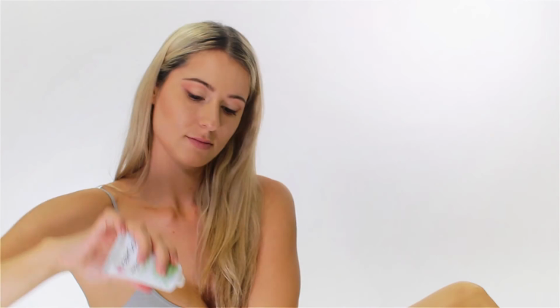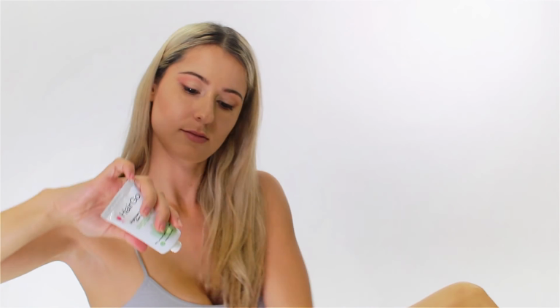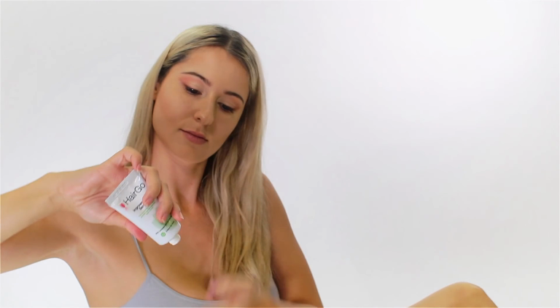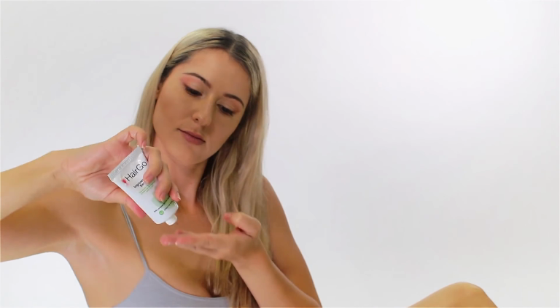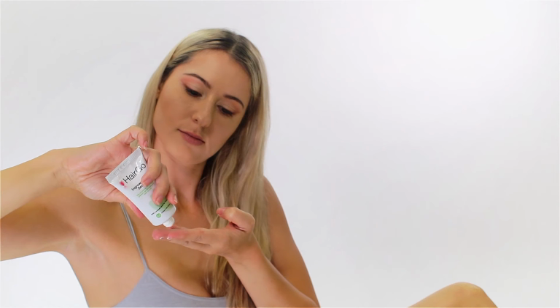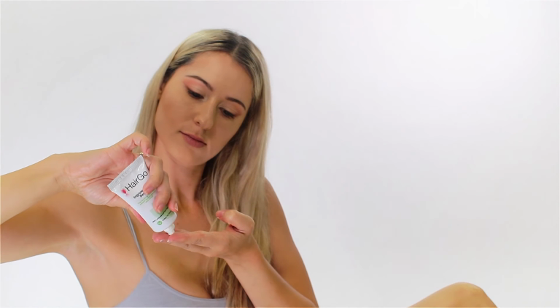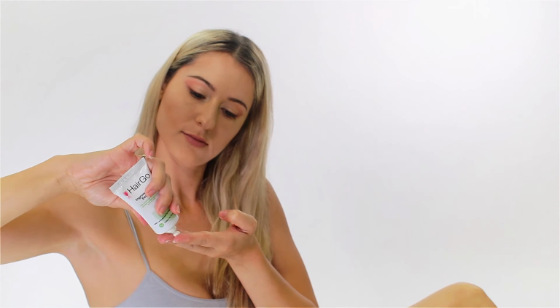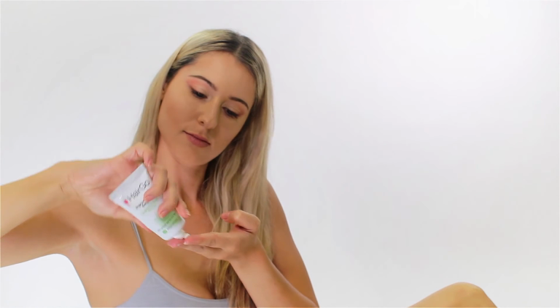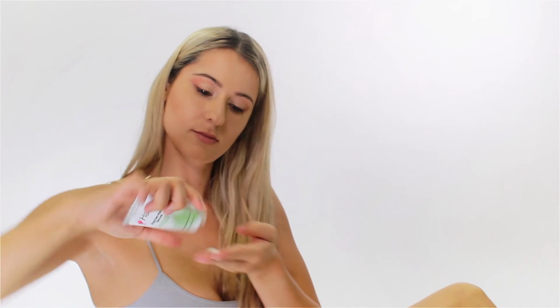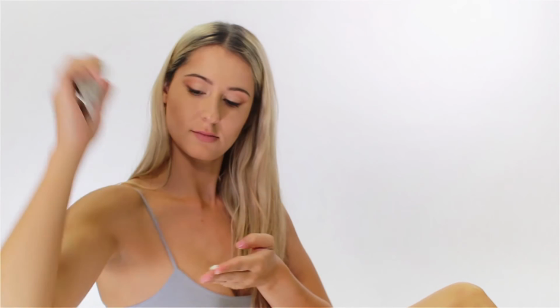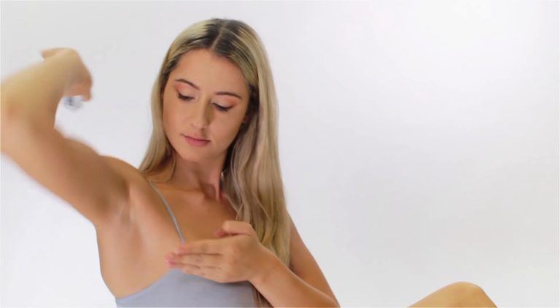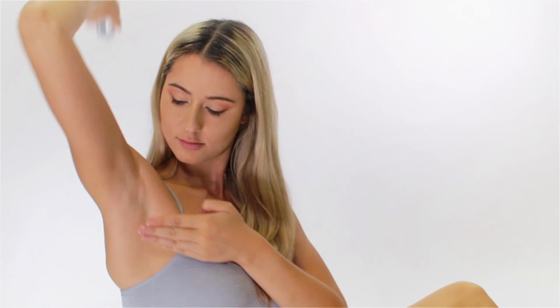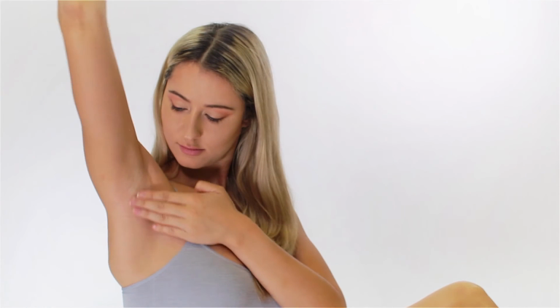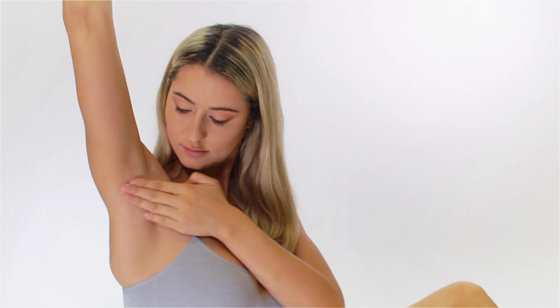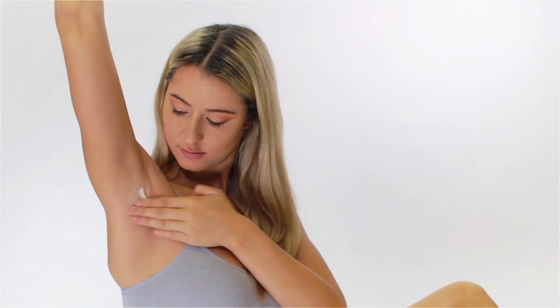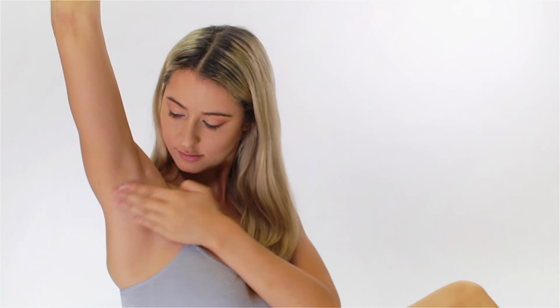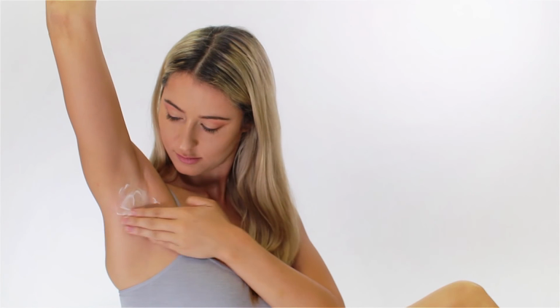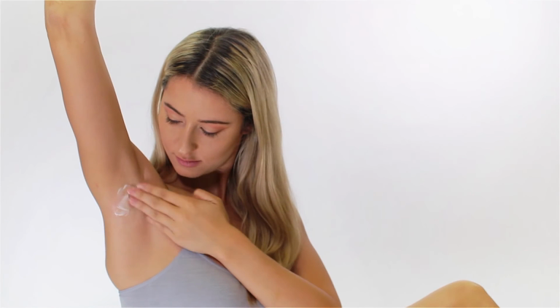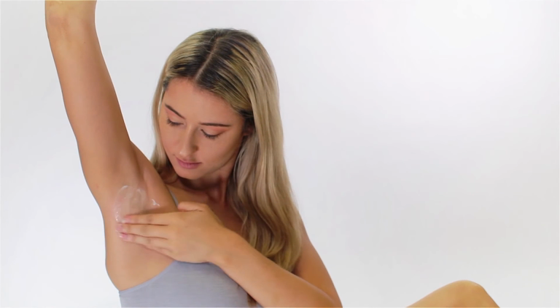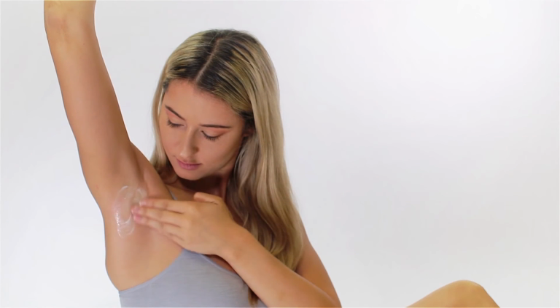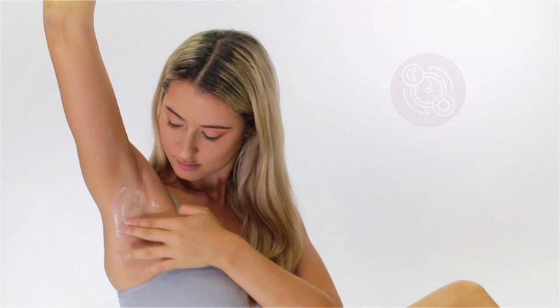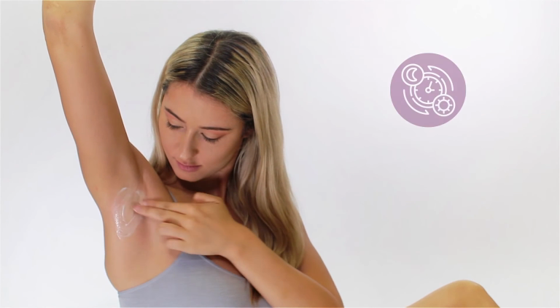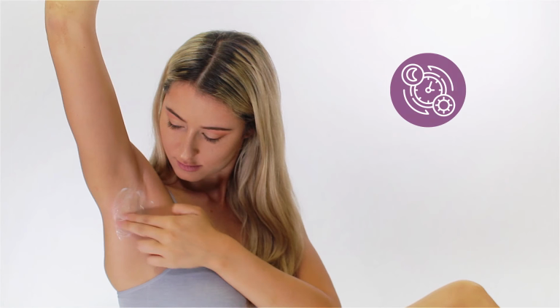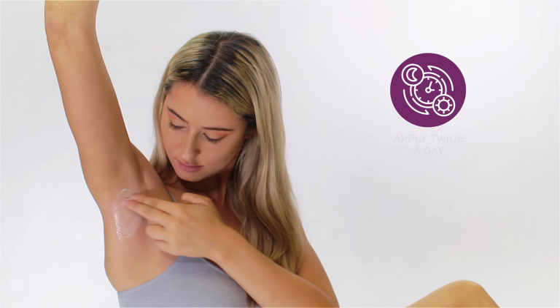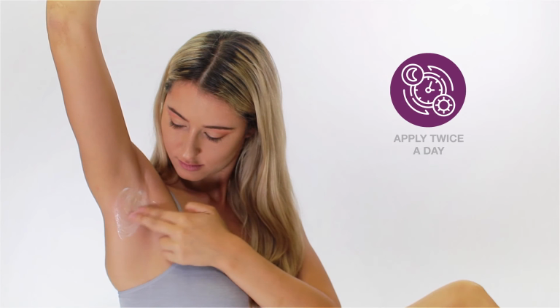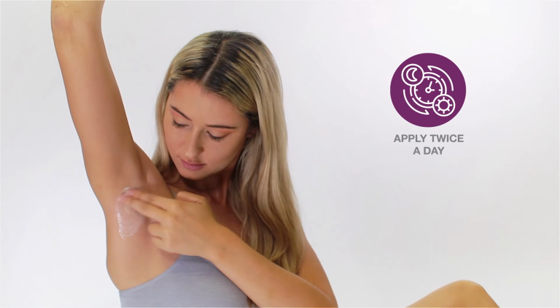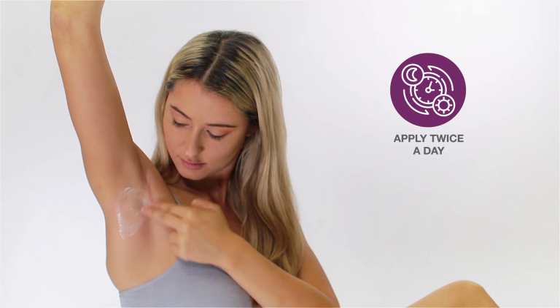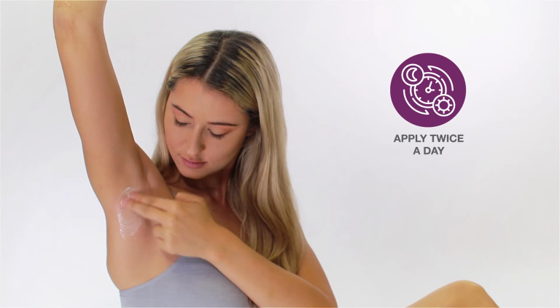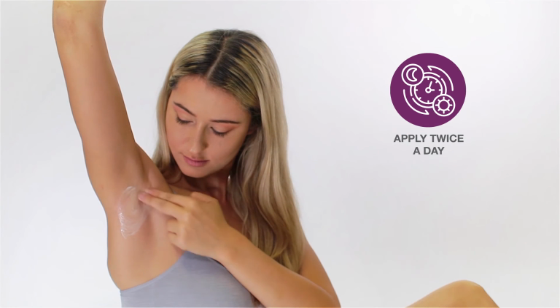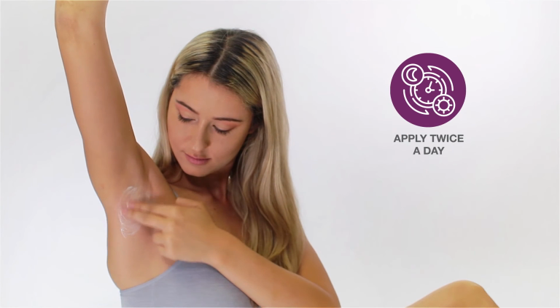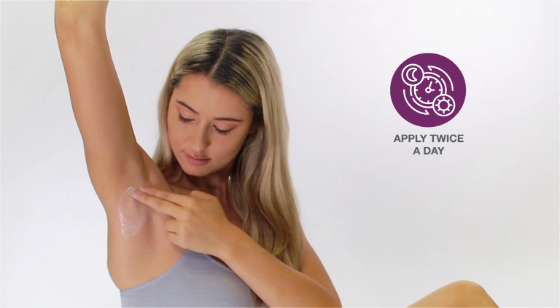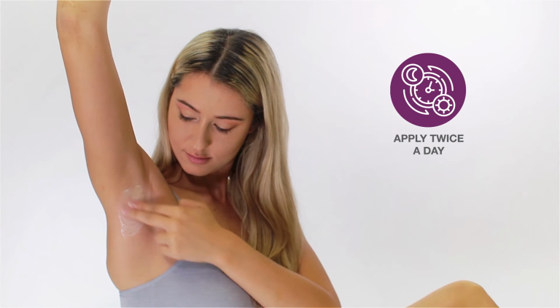Squeeze a small amount of serum onto your finger and gently rub into the affected area. Apply twice daily until the area is clear.